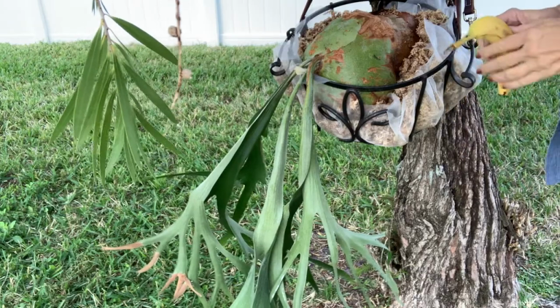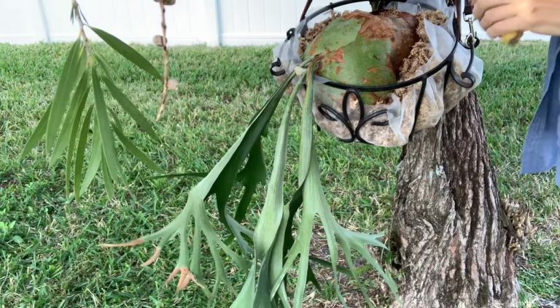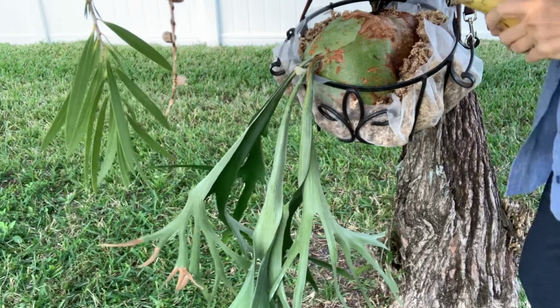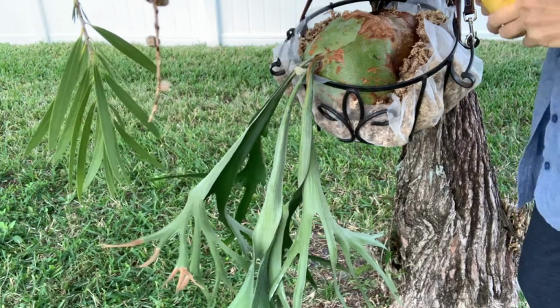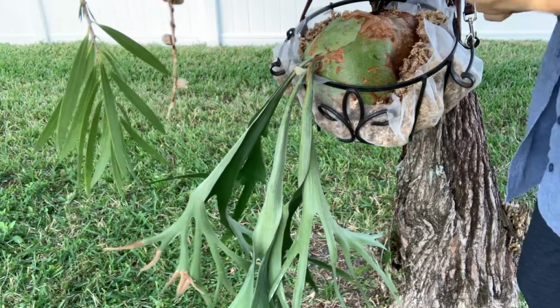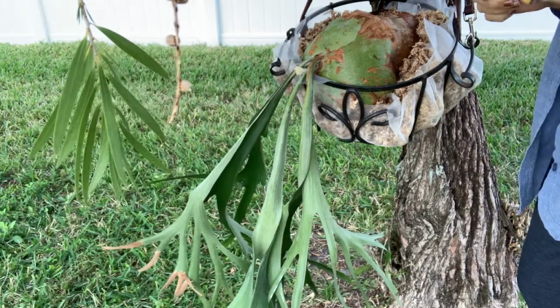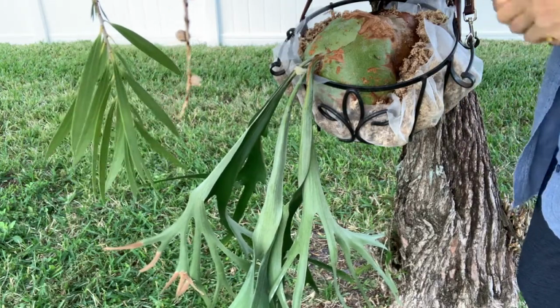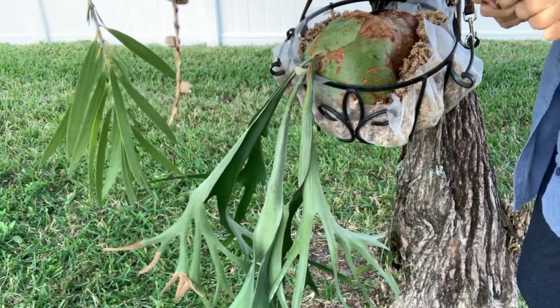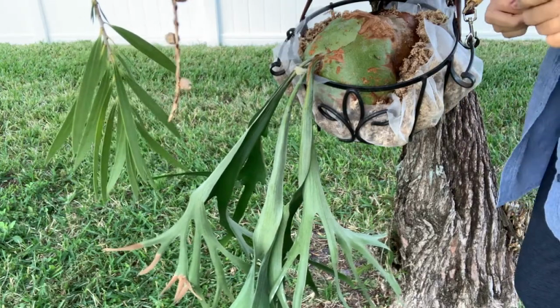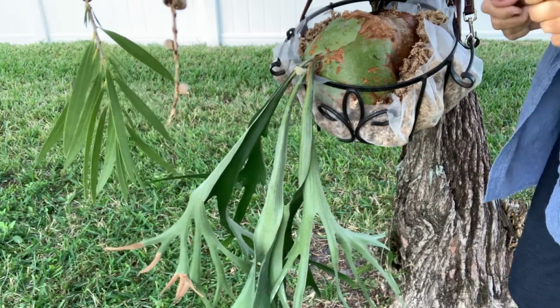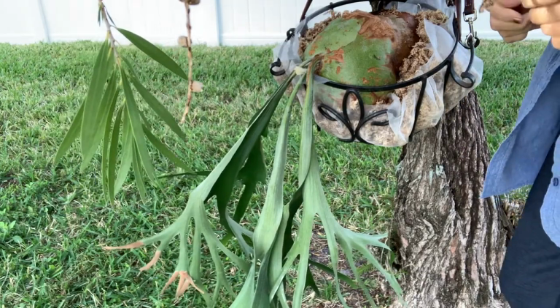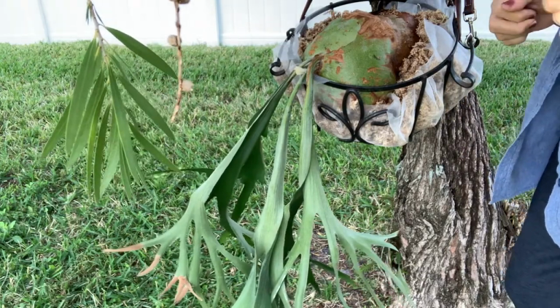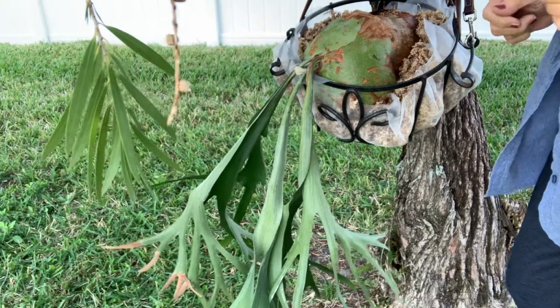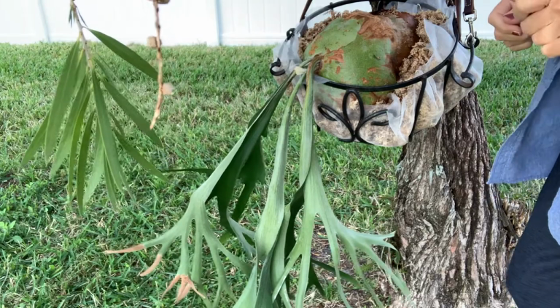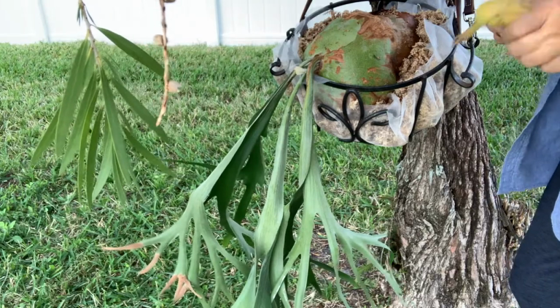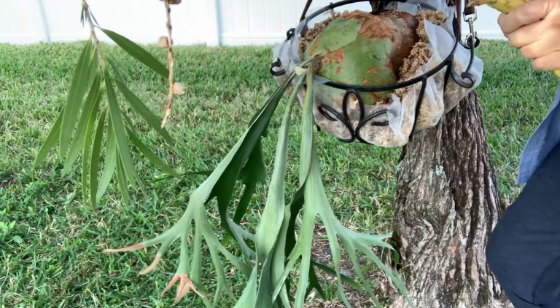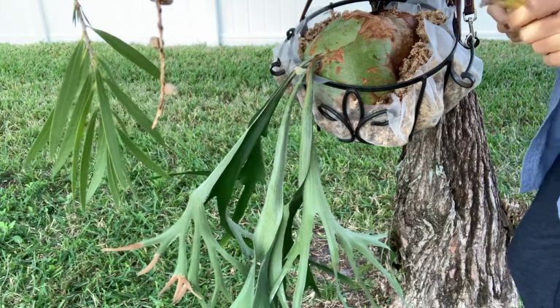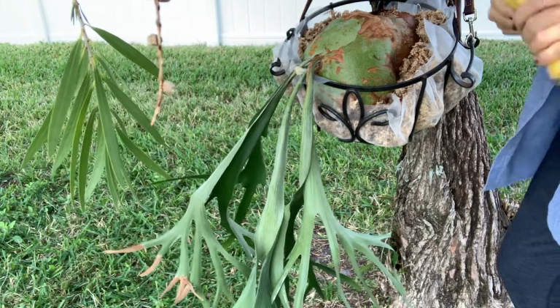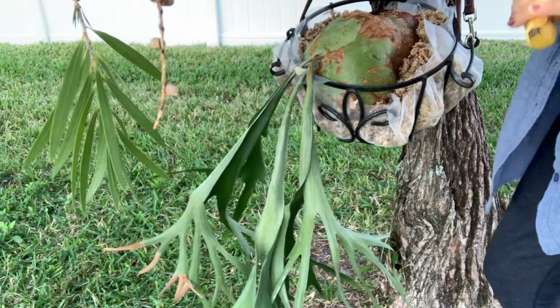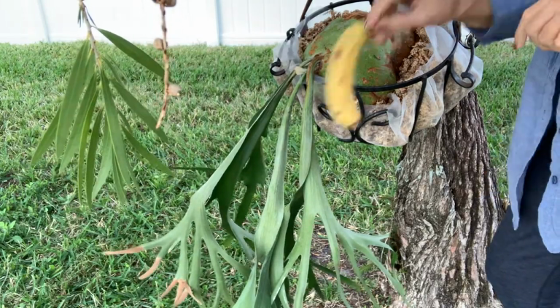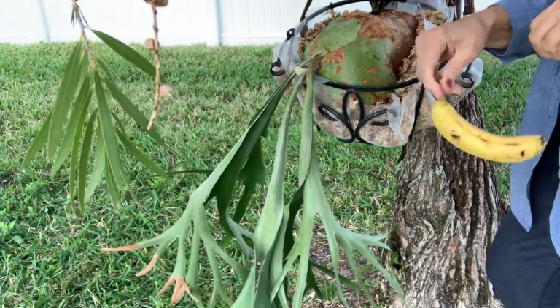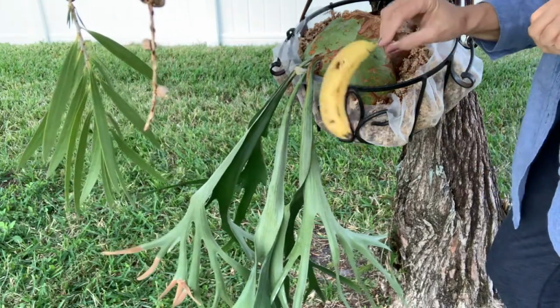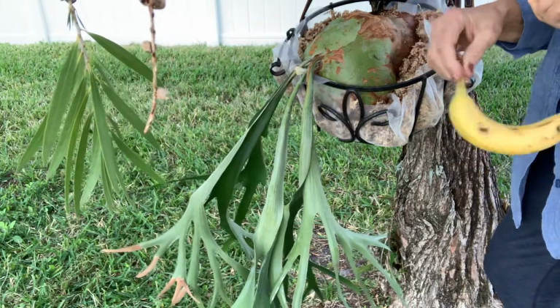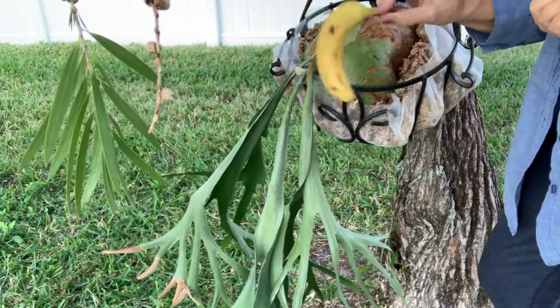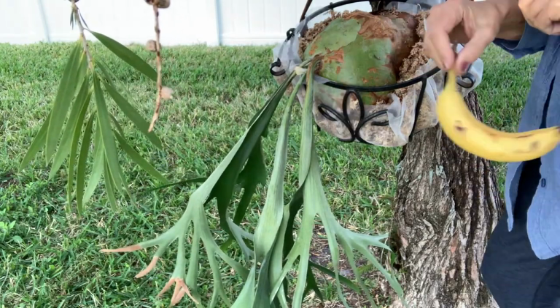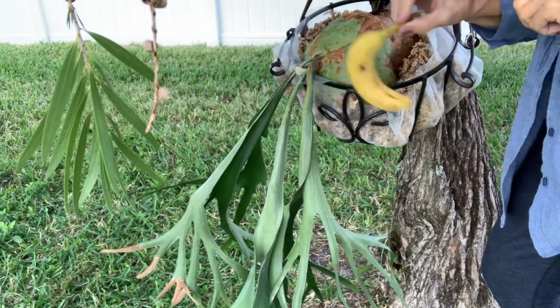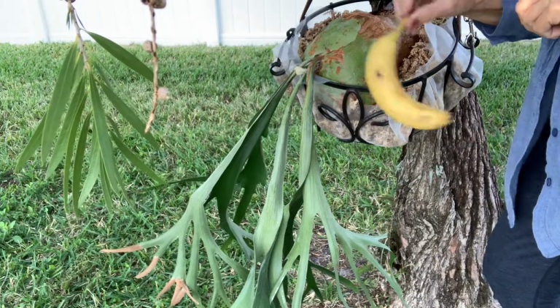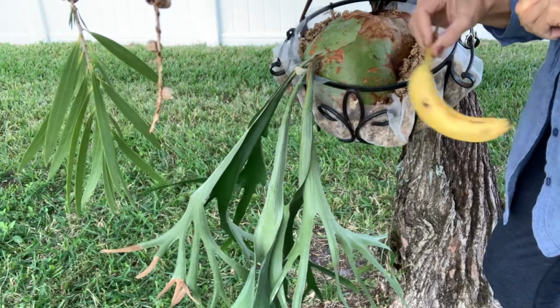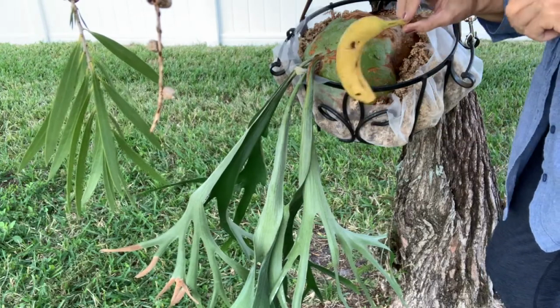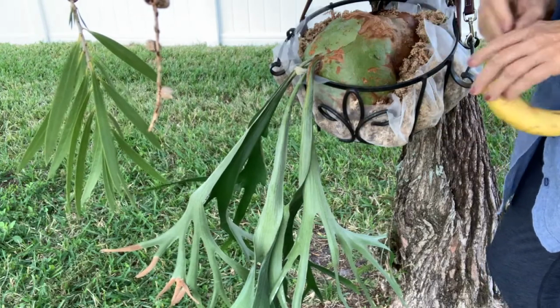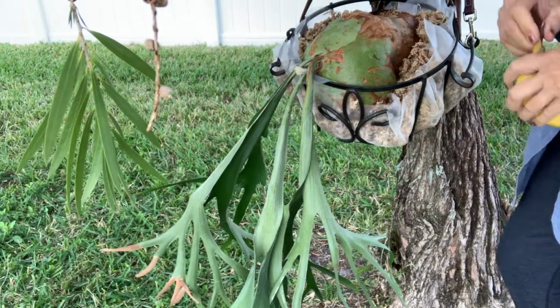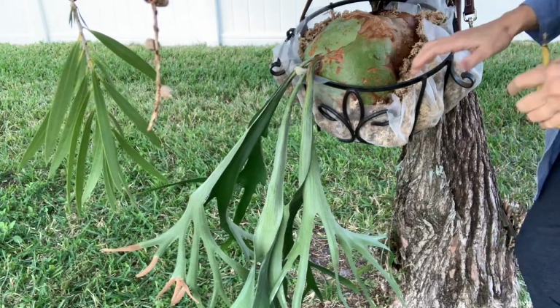Hey everybody, this is Sherry. I'm in my container gardens in my backyard here in Cape Coral, Florida. Is your staghorn fern going bananas? What do I mean by that? Well, let me show you.